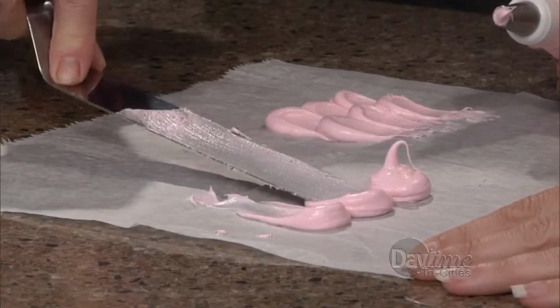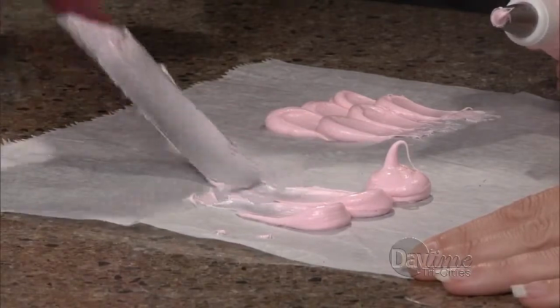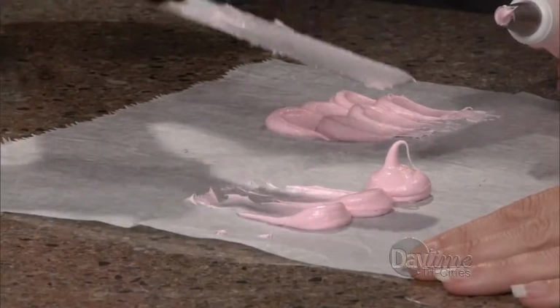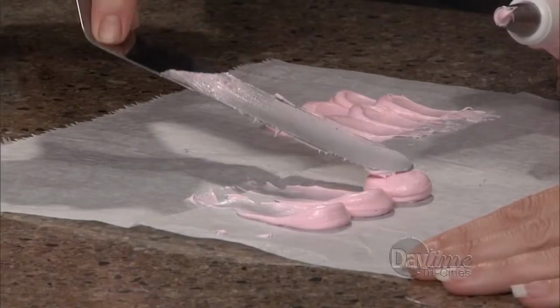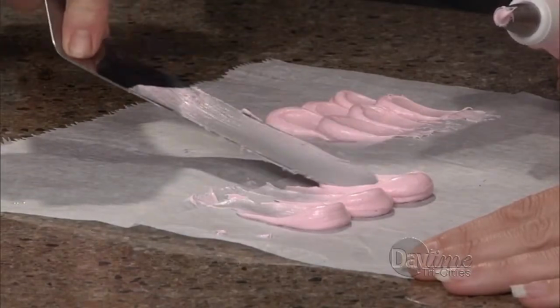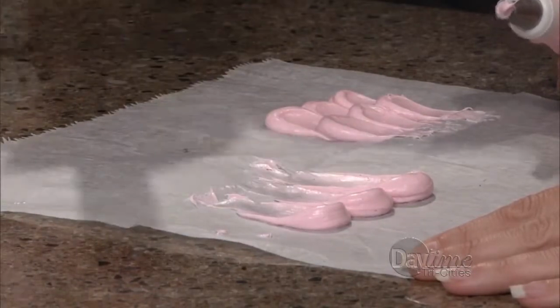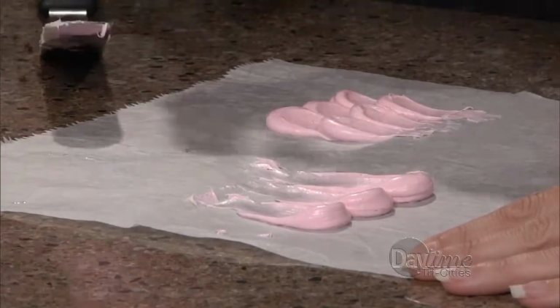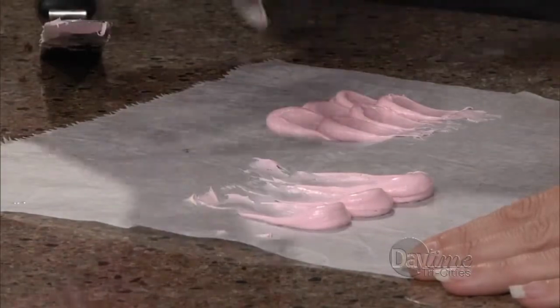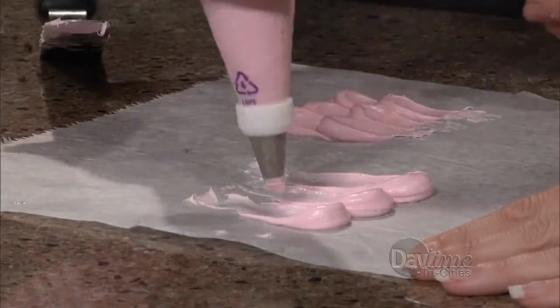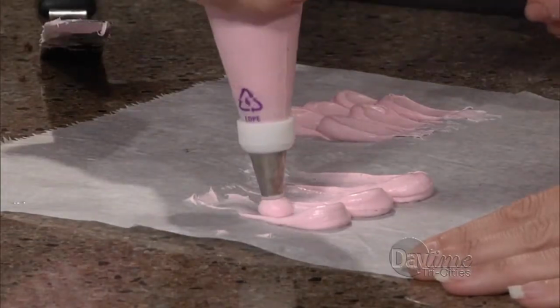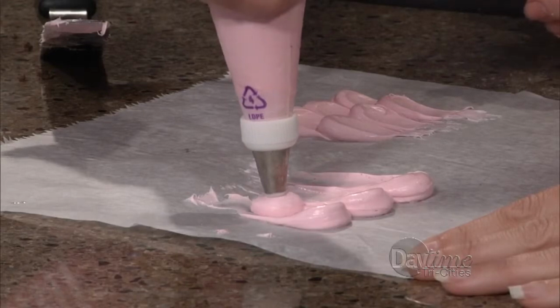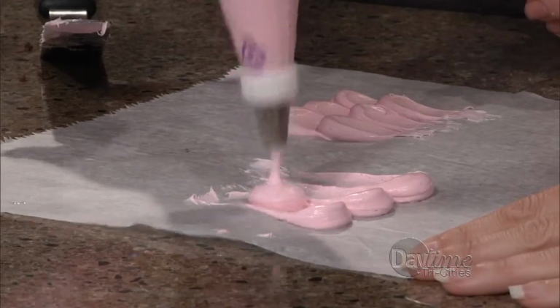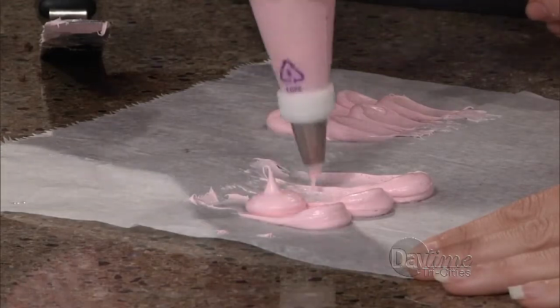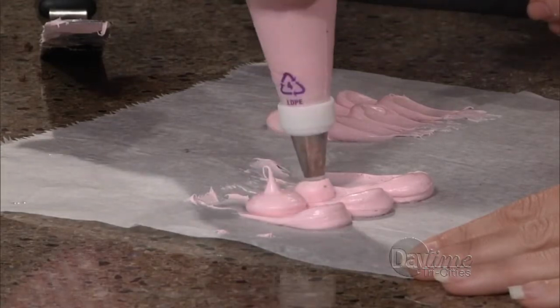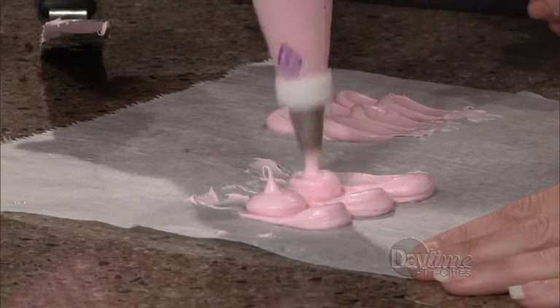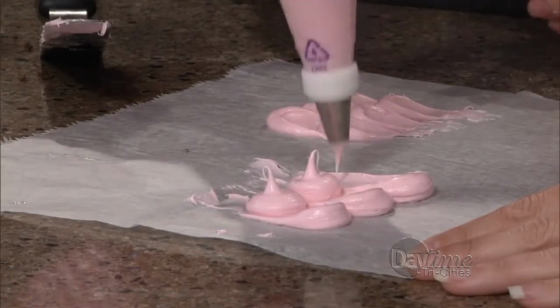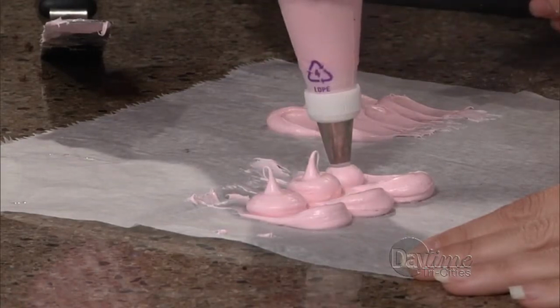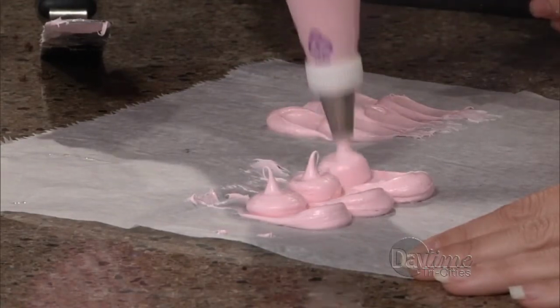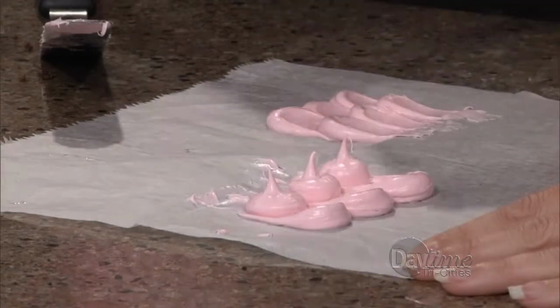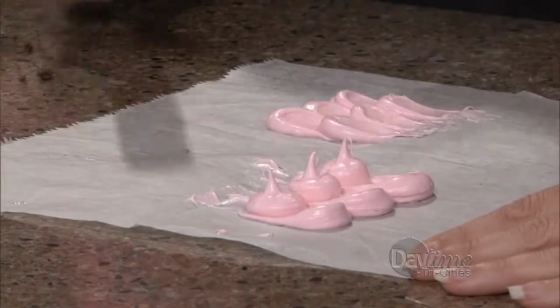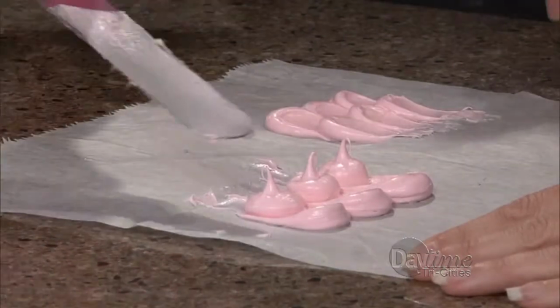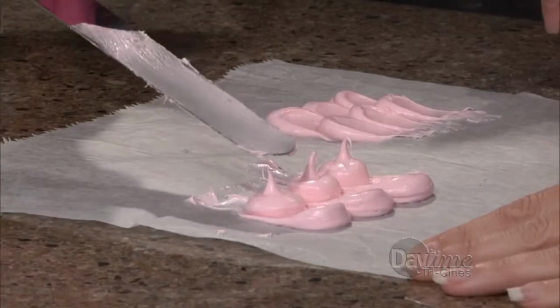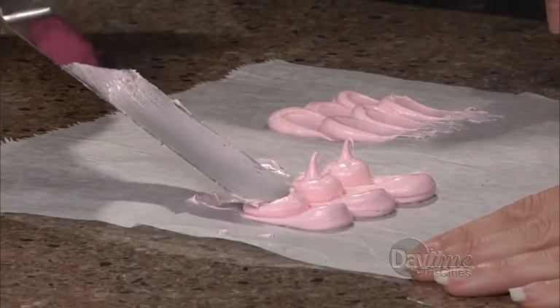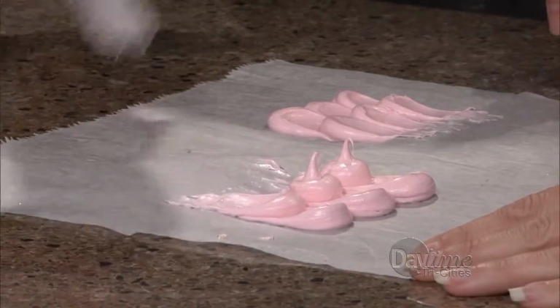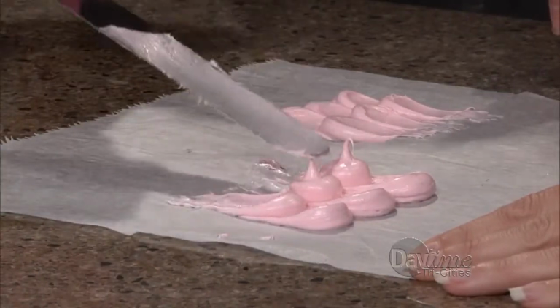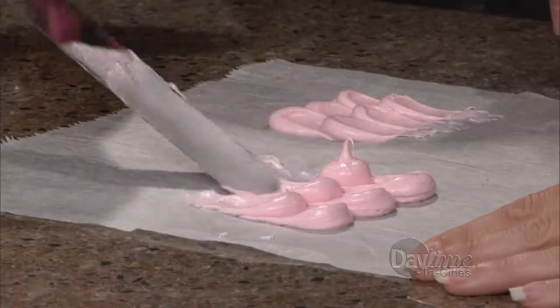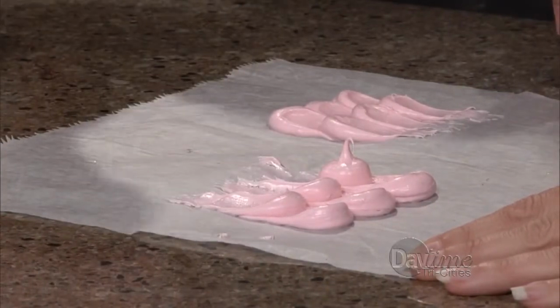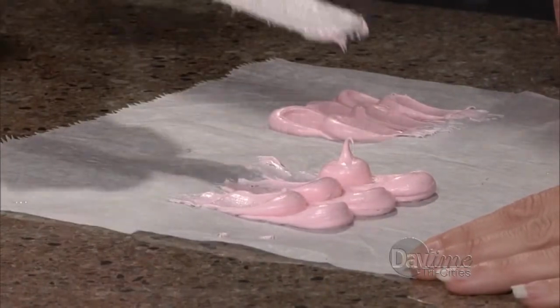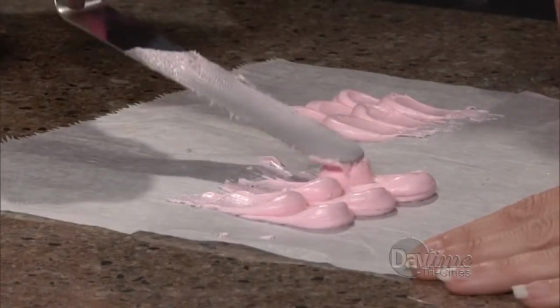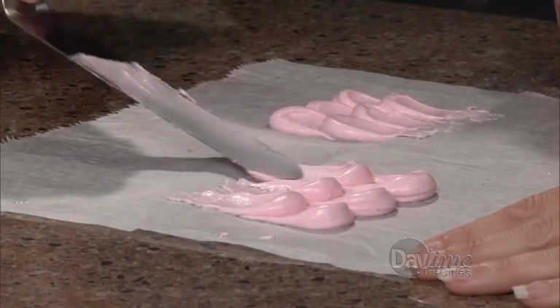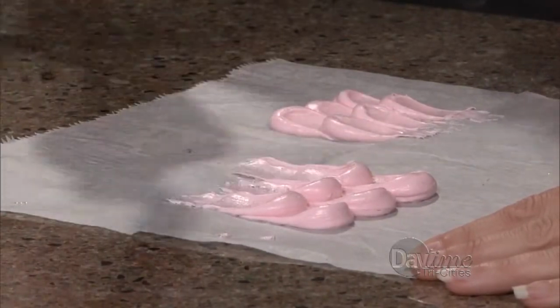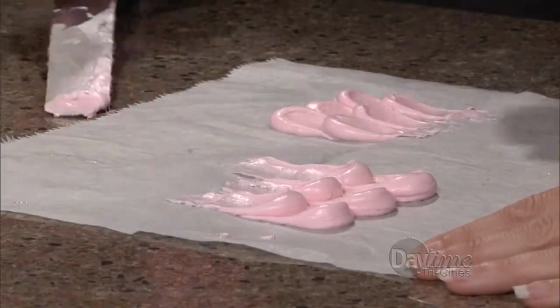And you pull it out all the way around the cake. It doesn't take long to frost because it's fun — you just get into the swing of doing it. Look at that, how cute! That is cute.